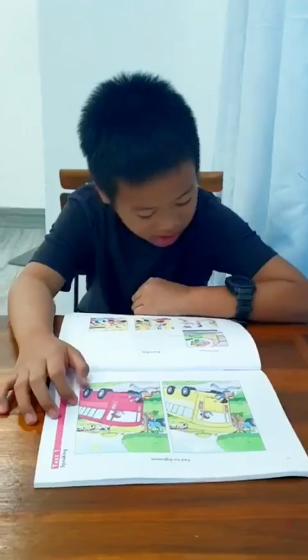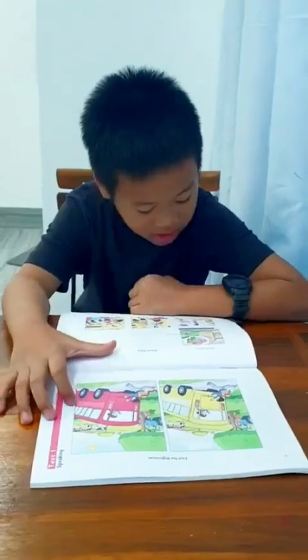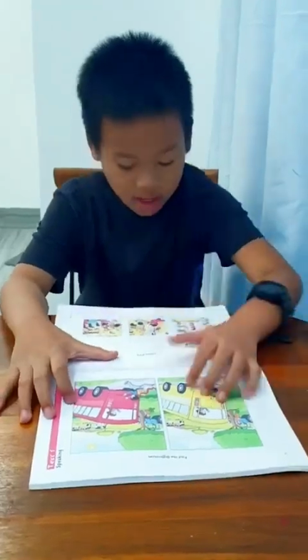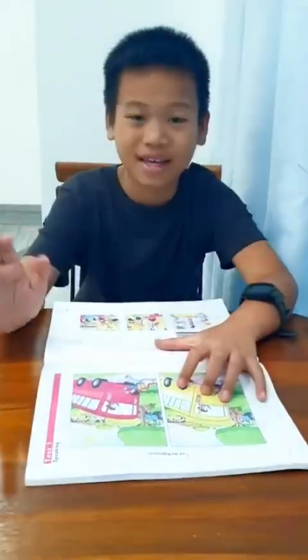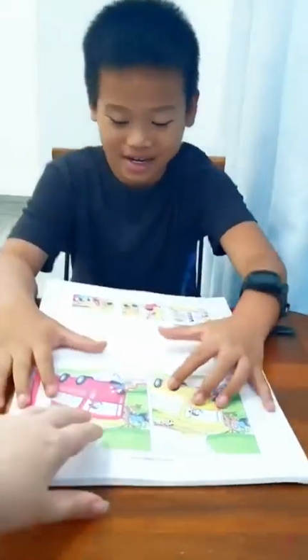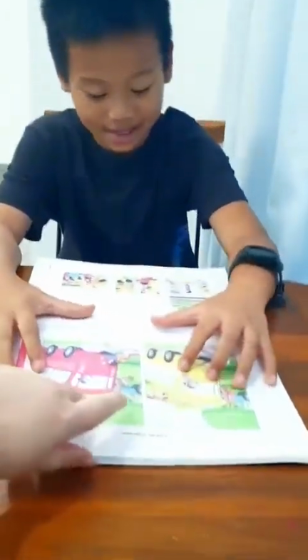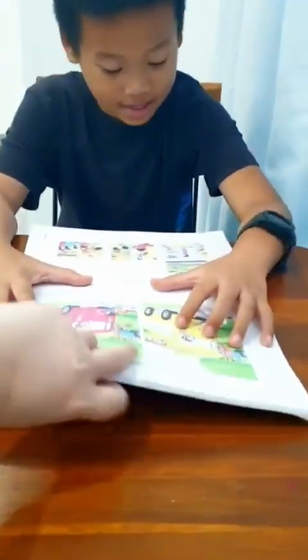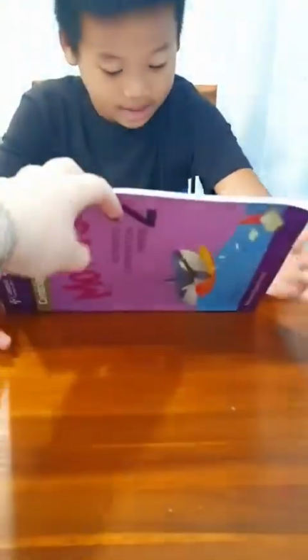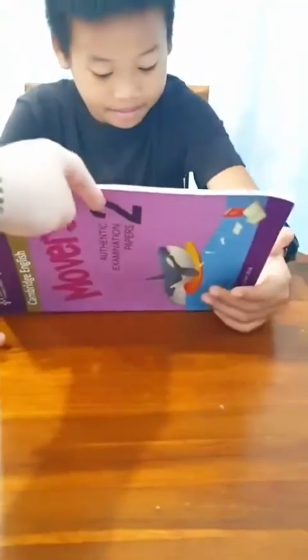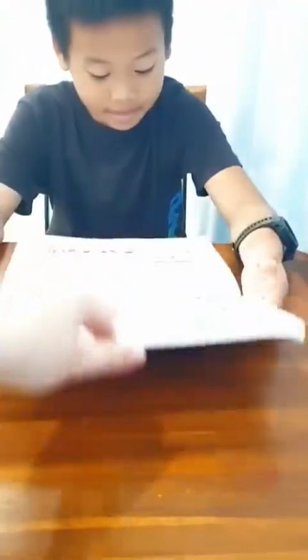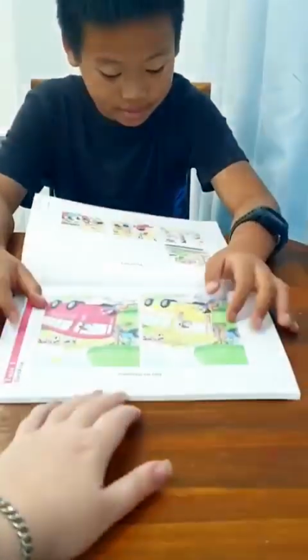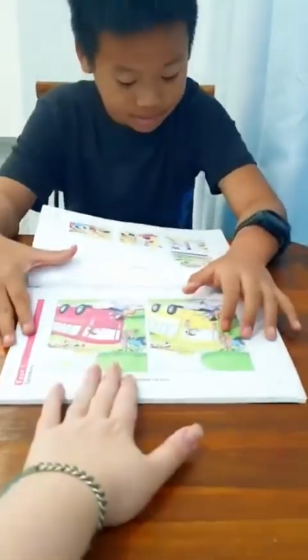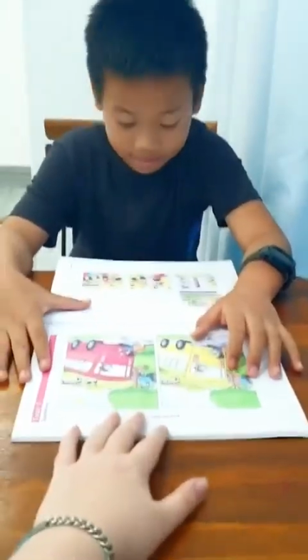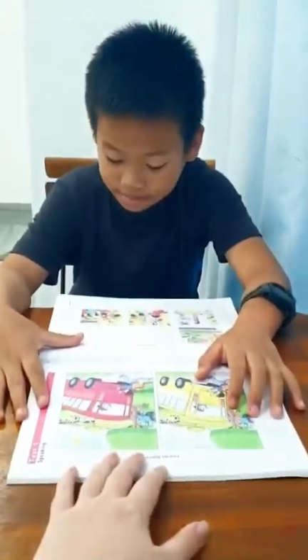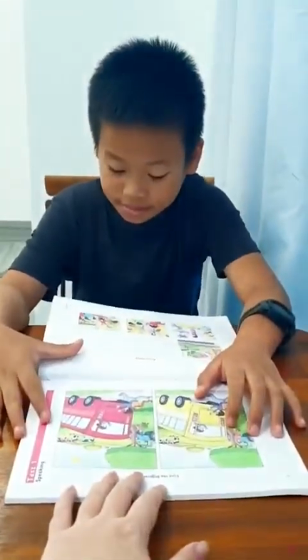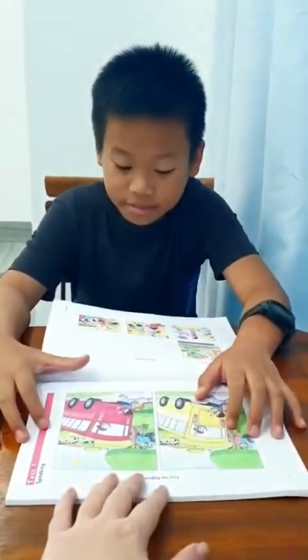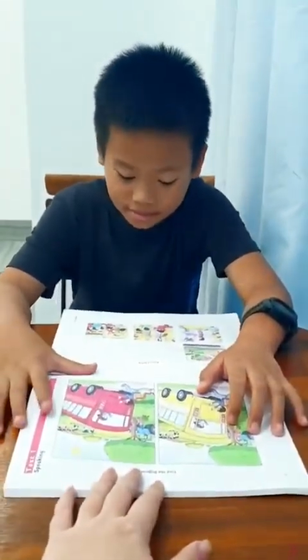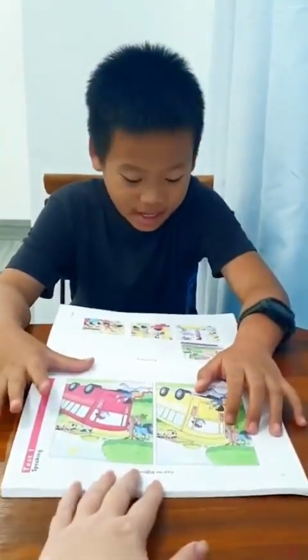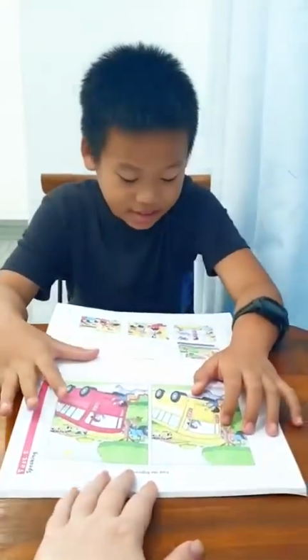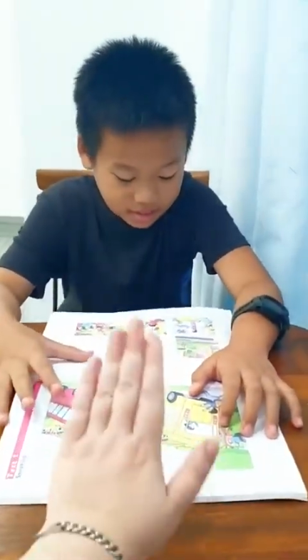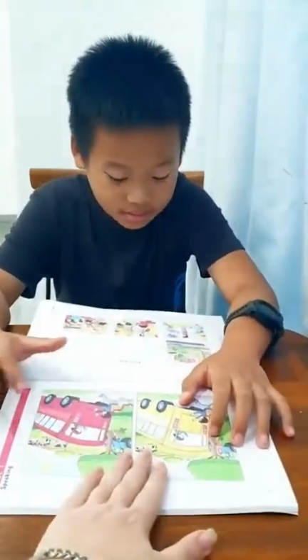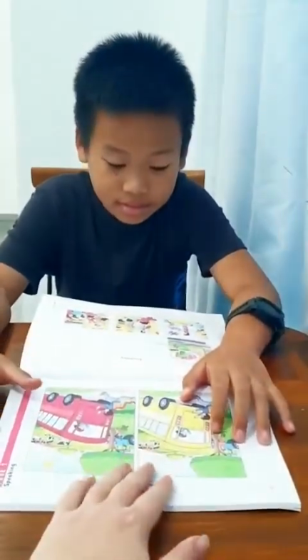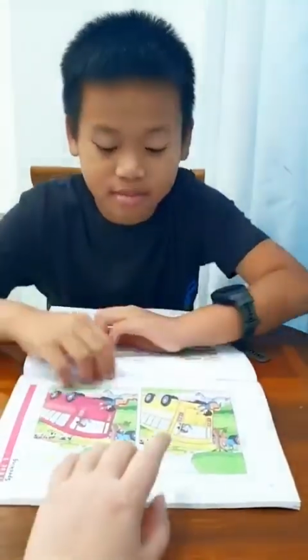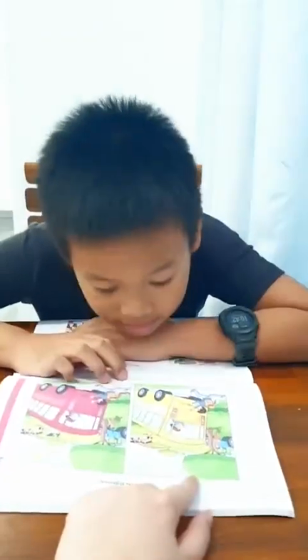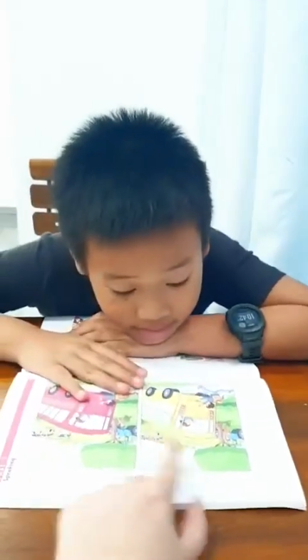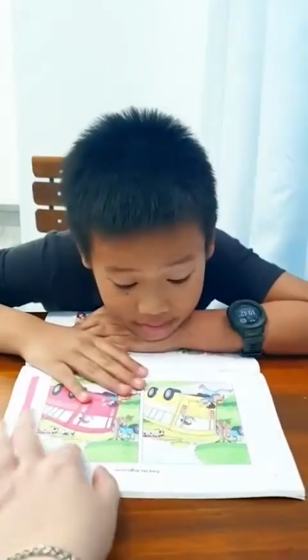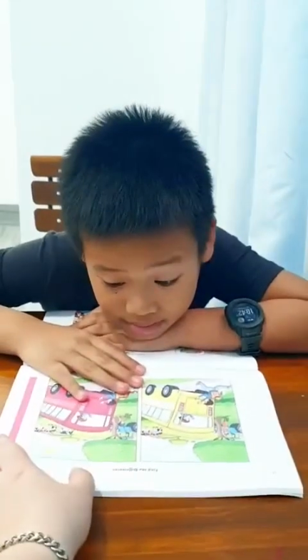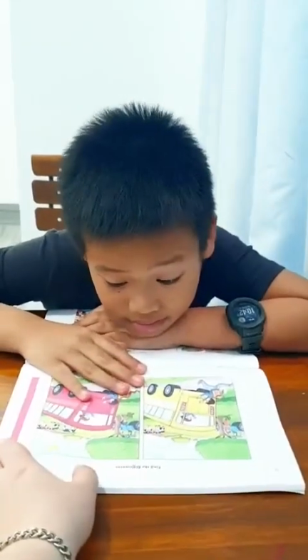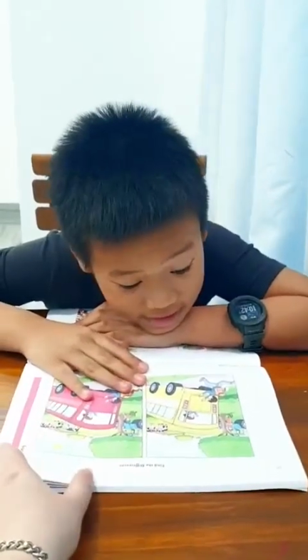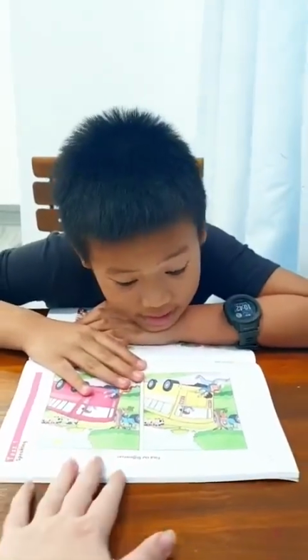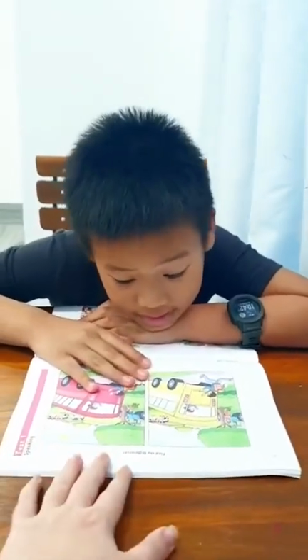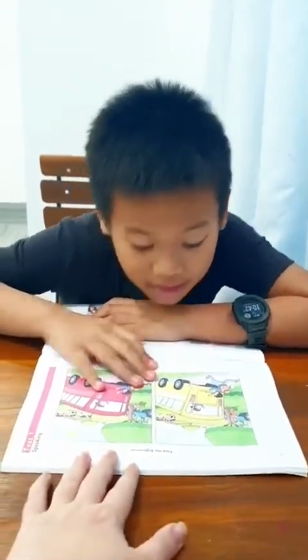Hello Tom, hello teacher. So today we are going to practice the Book Movers test, speaking part one: finding the differences. You have picture A and picture B. What differences can you see here?